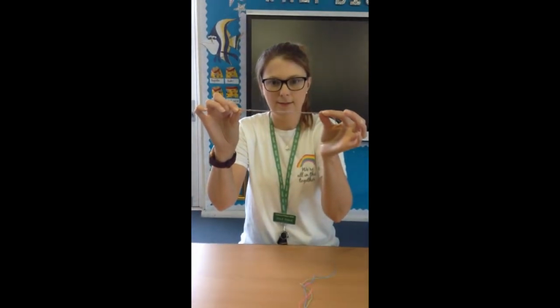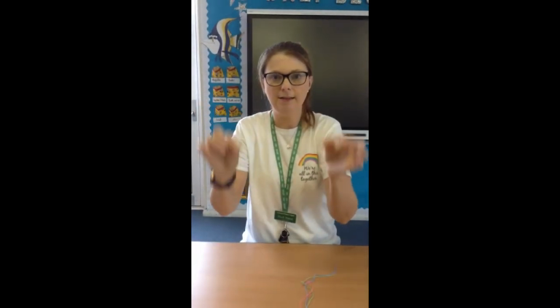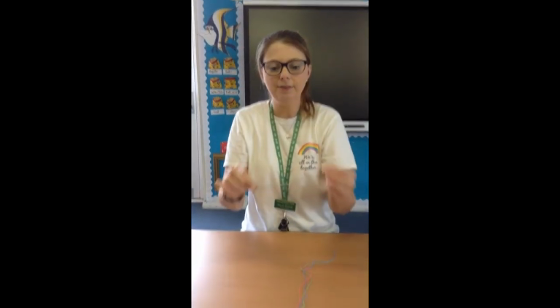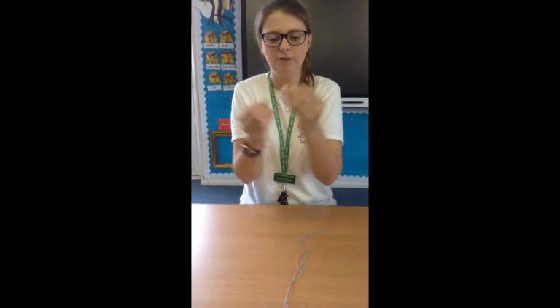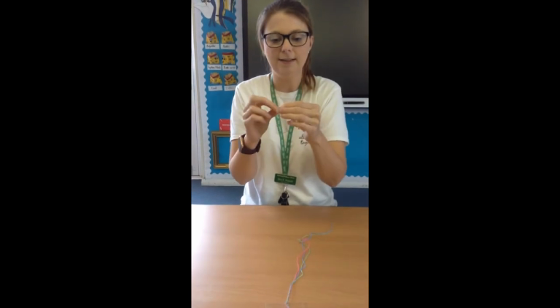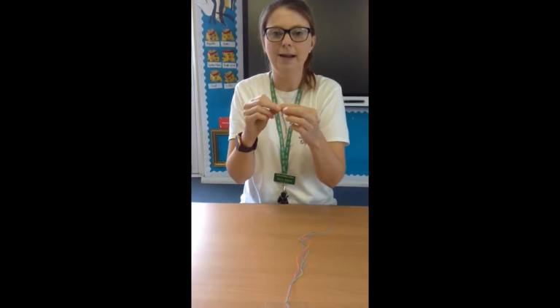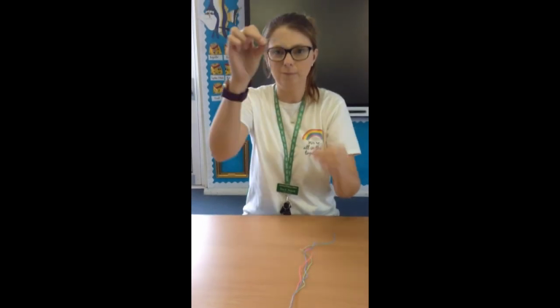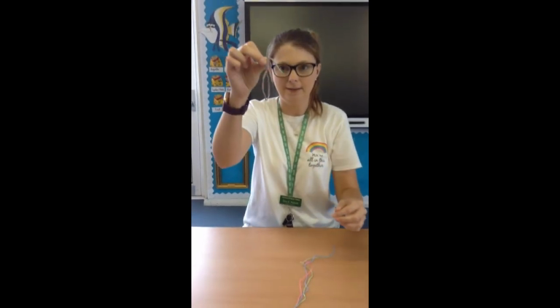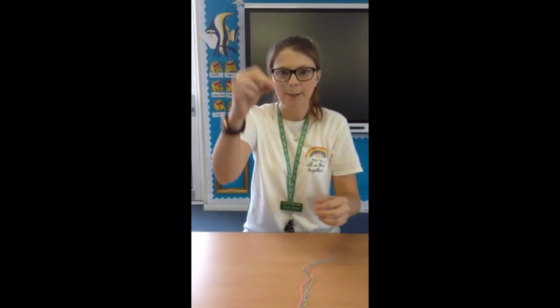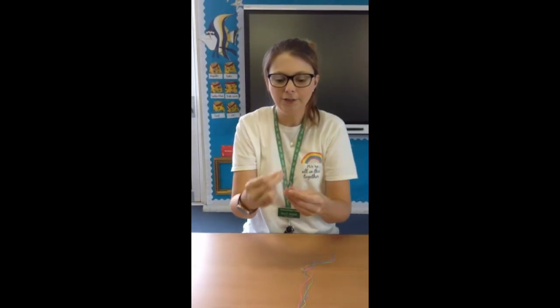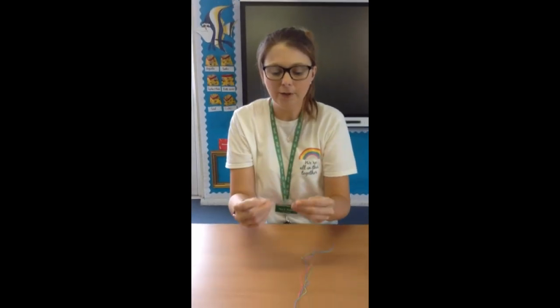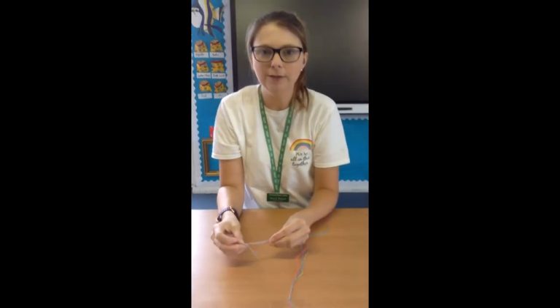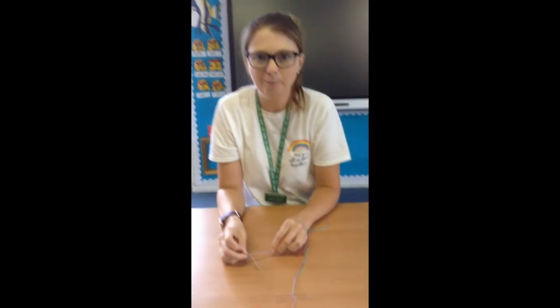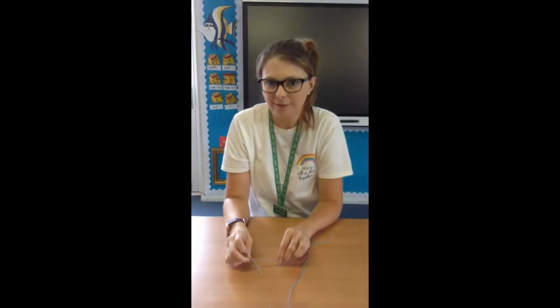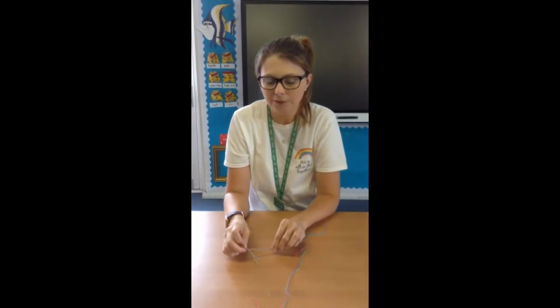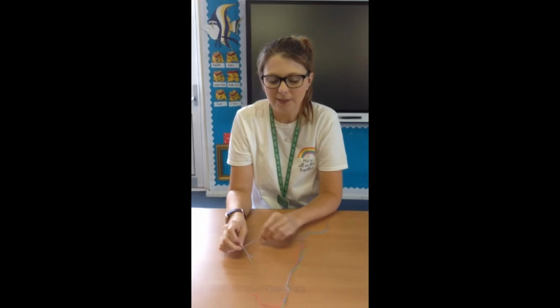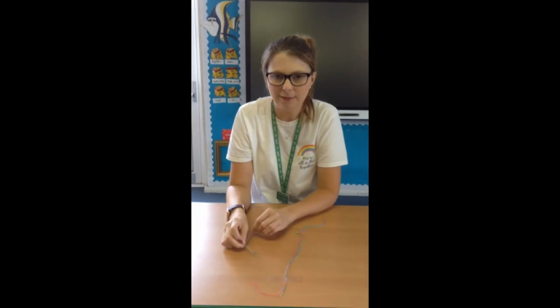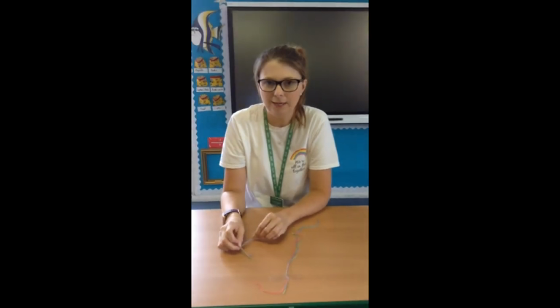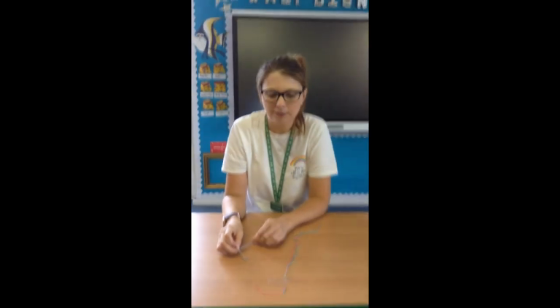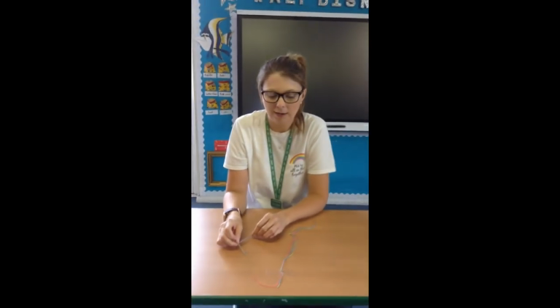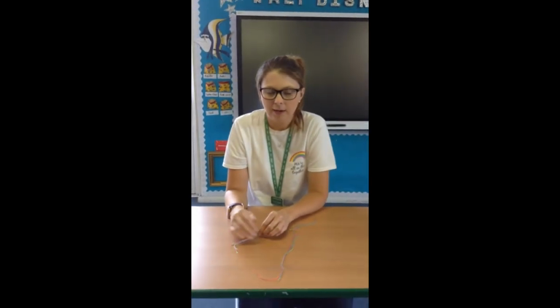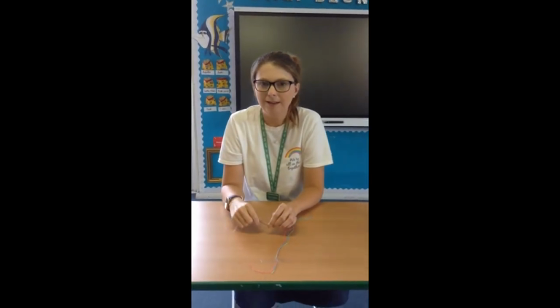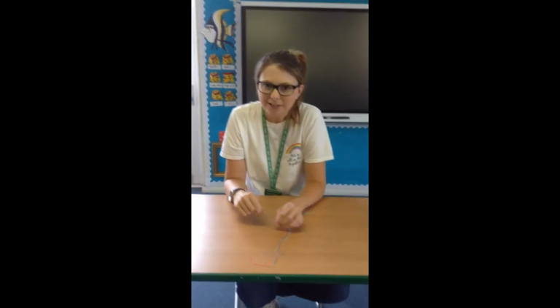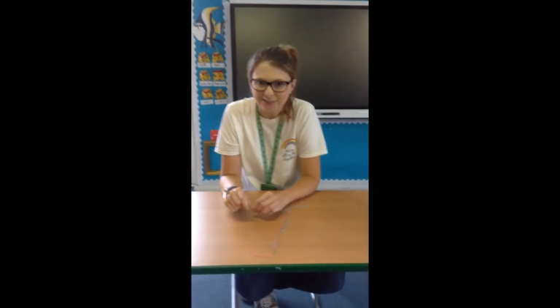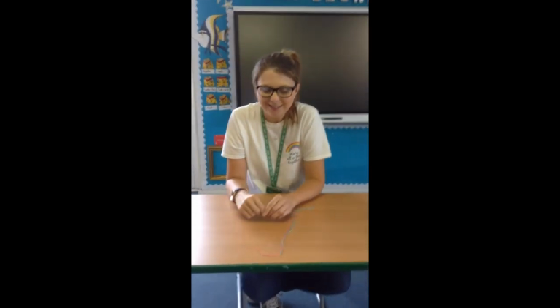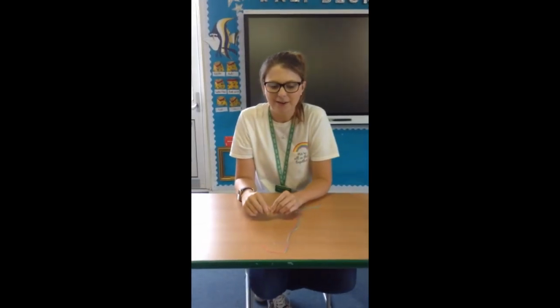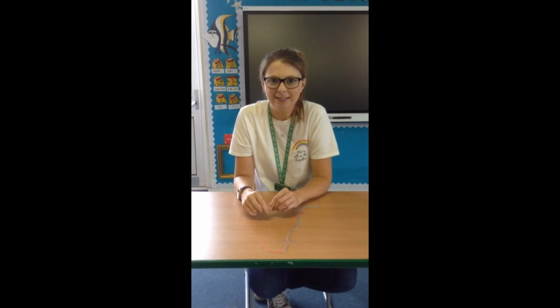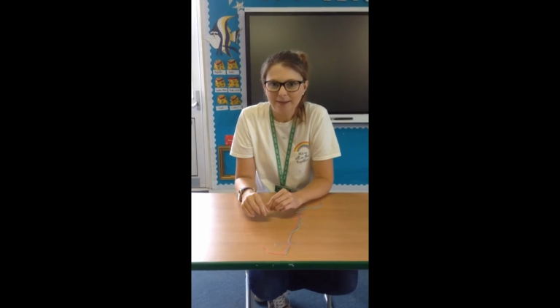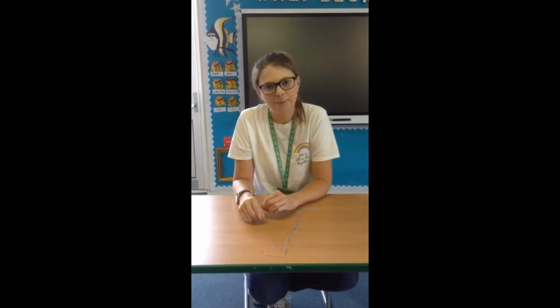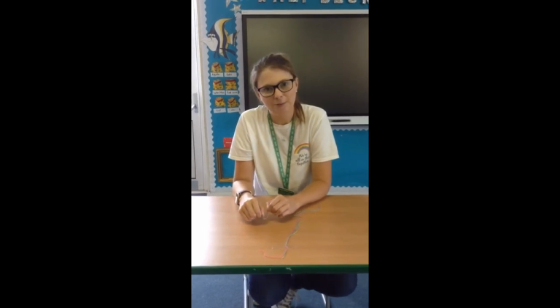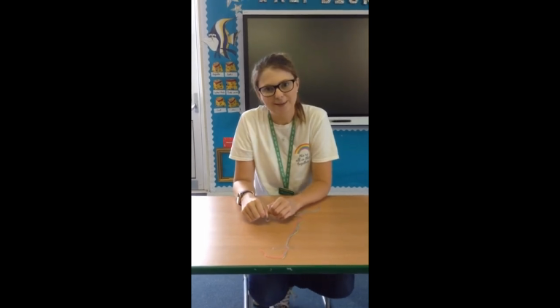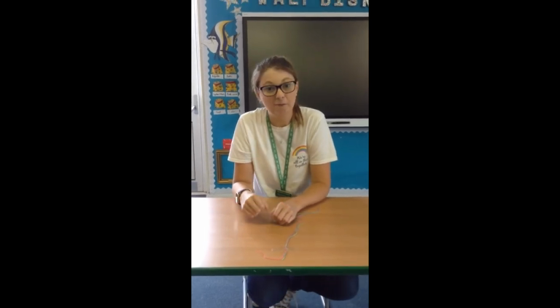Then you can give it to your friend and they can wear it as a bracelet. As you go along you can add beads if you want to, but that is completely up to you. We'd love to see your photos, so send them in when you've completed your bracelet. Have fun!